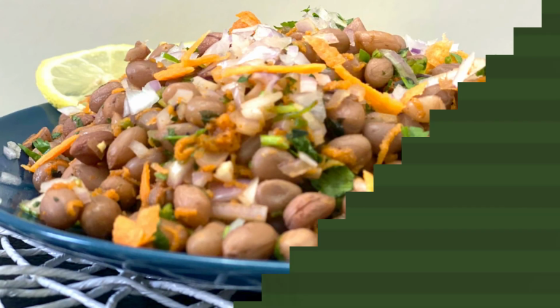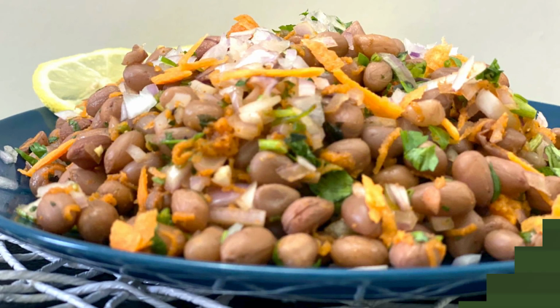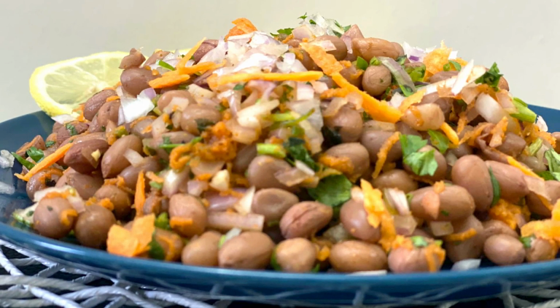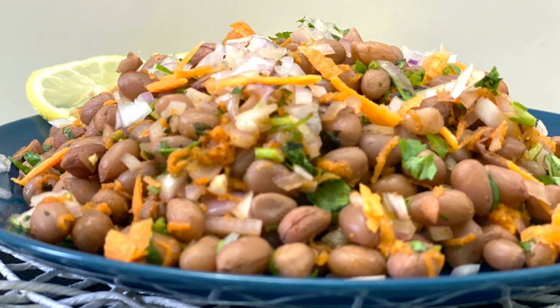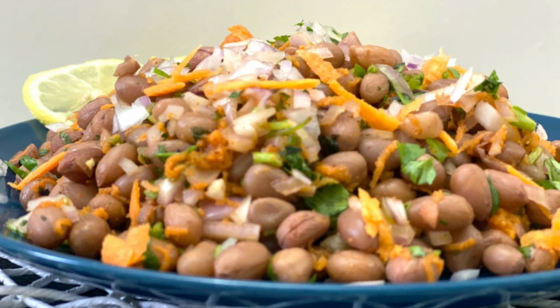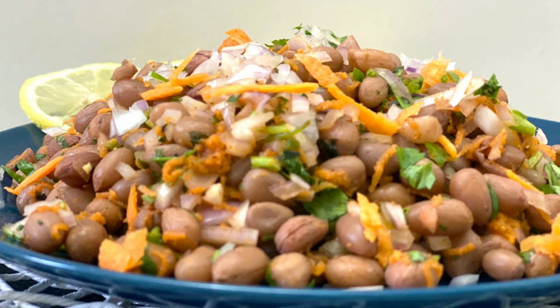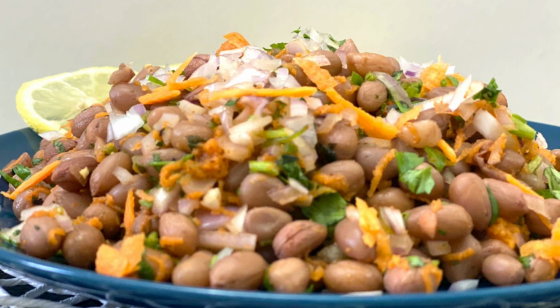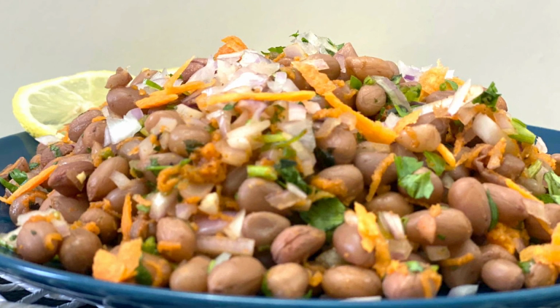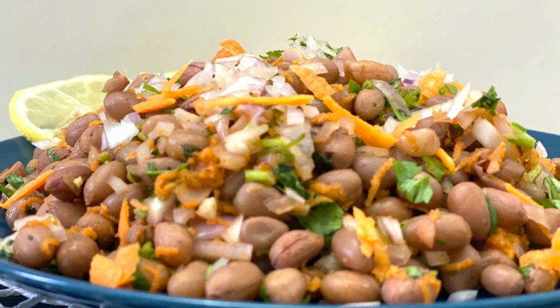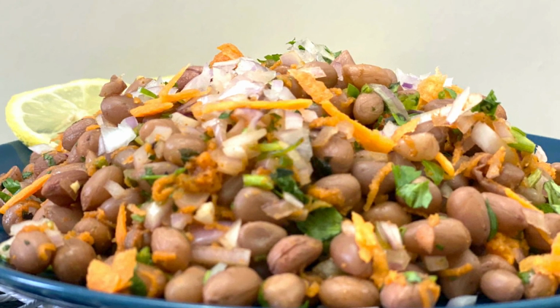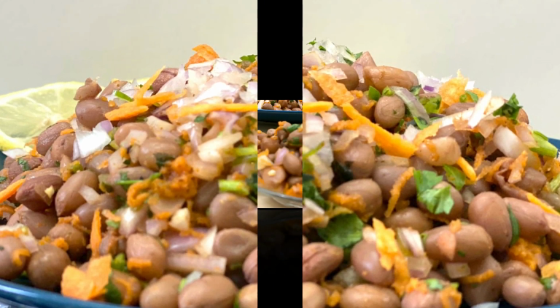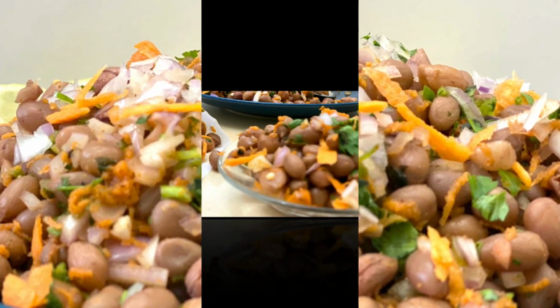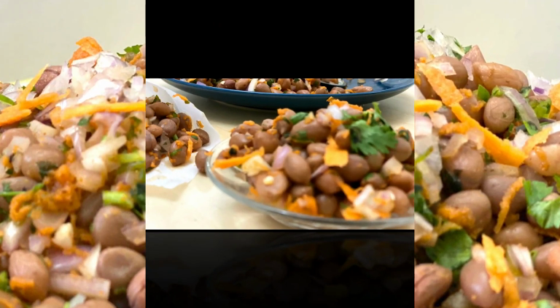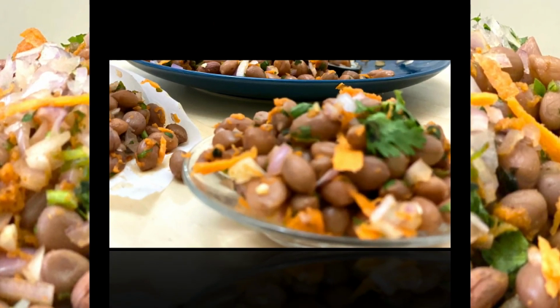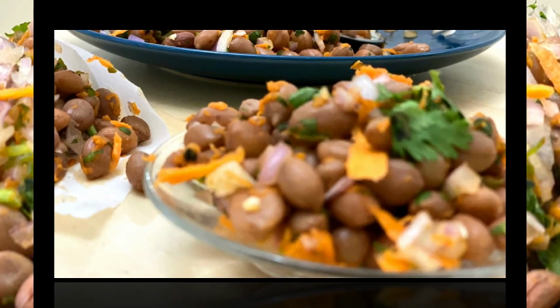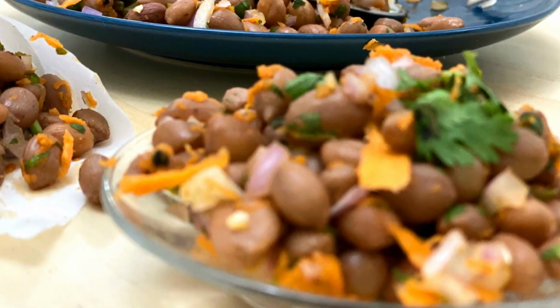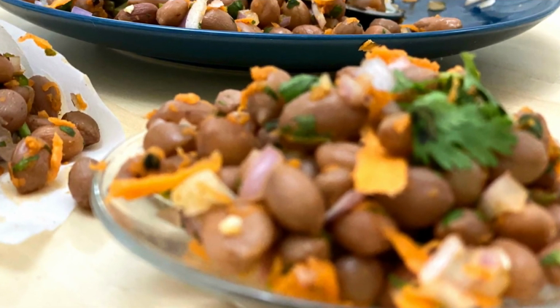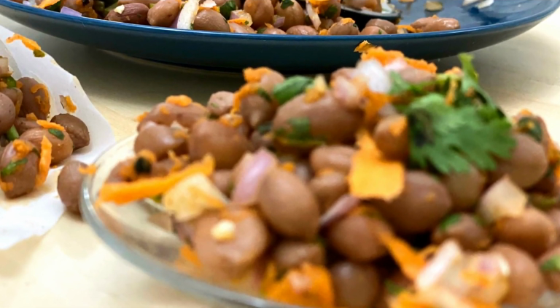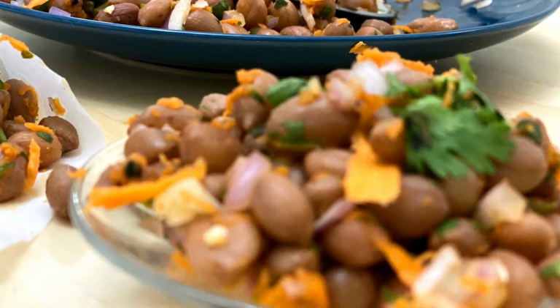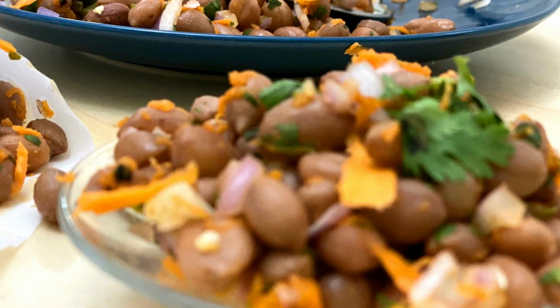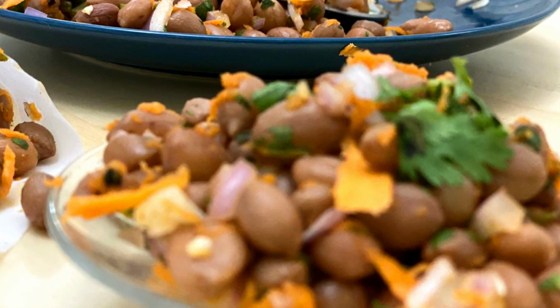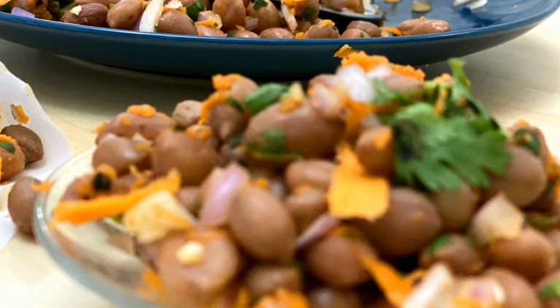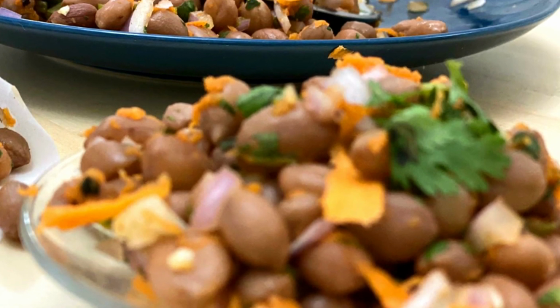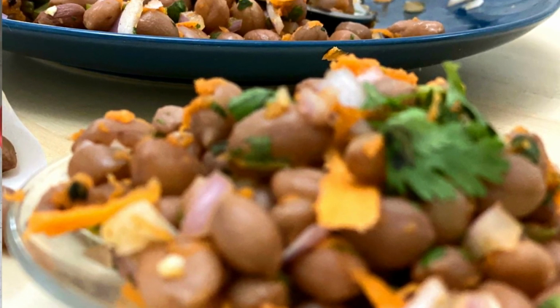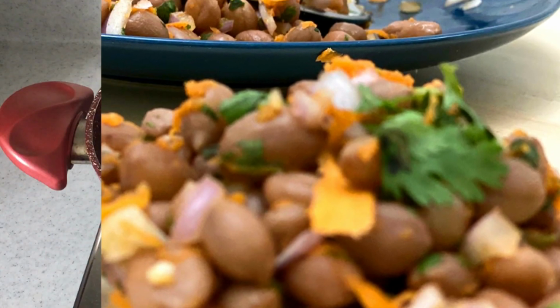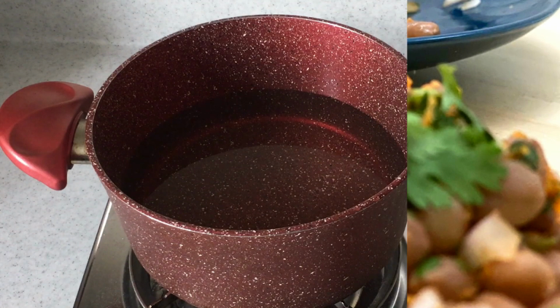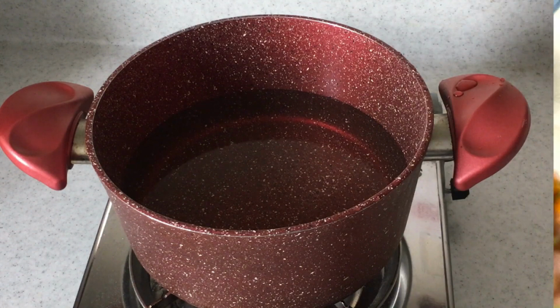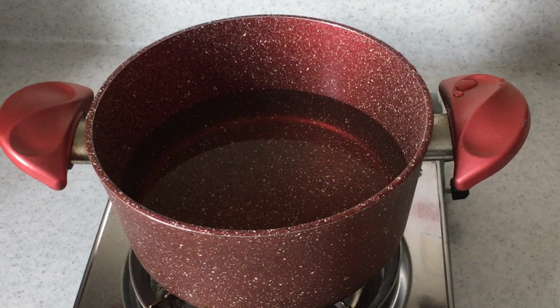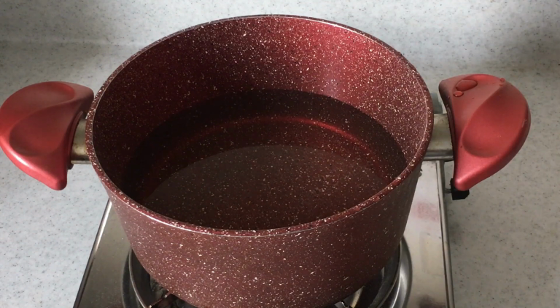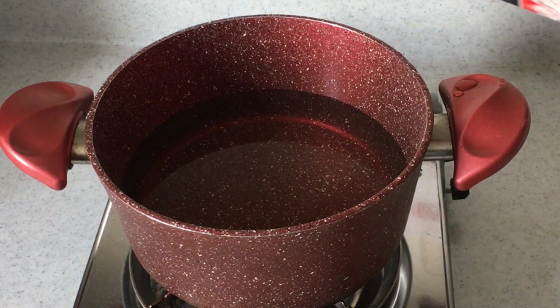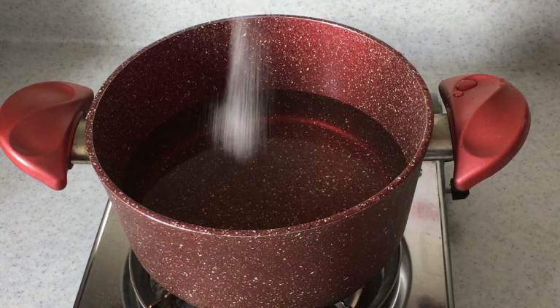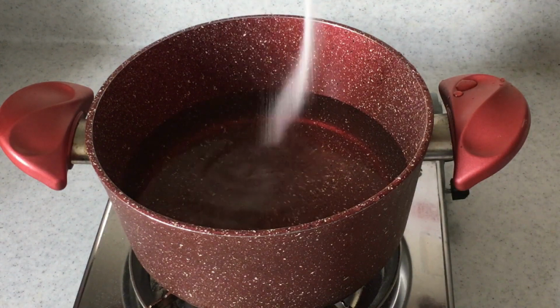Let's make this simple chat pata recipe at home — peanut masala. This is a very popular street food and it is so easy to make at home with the basic ingredients that we all have in our kitchen.